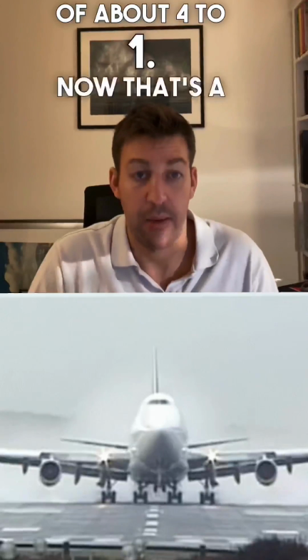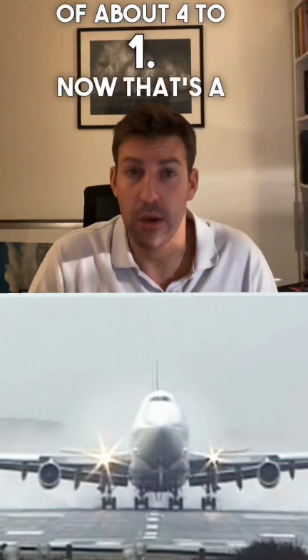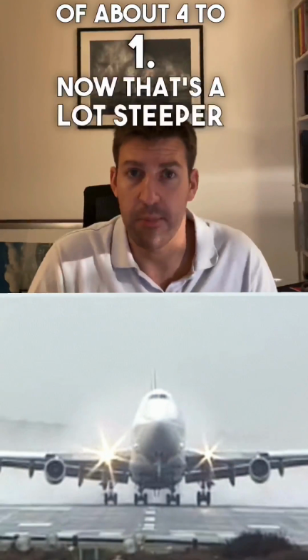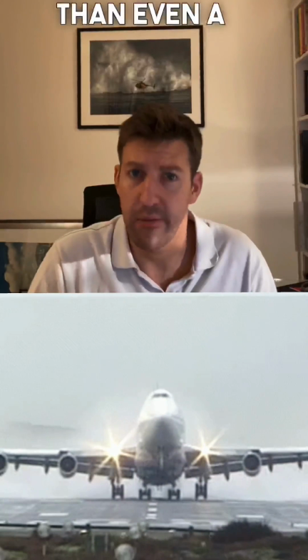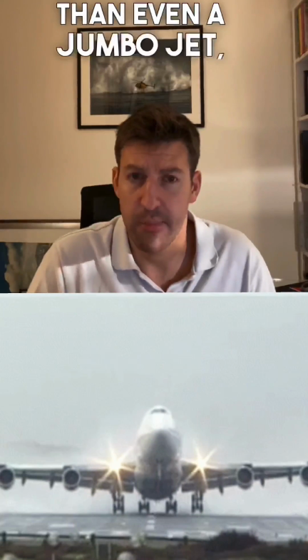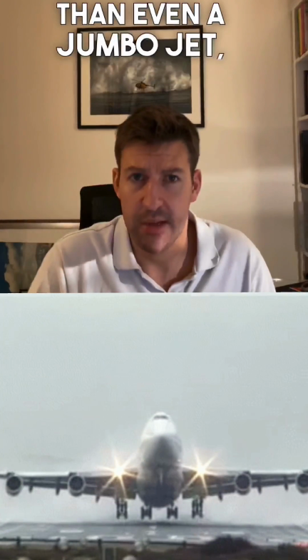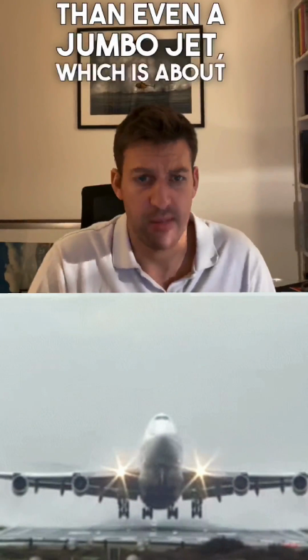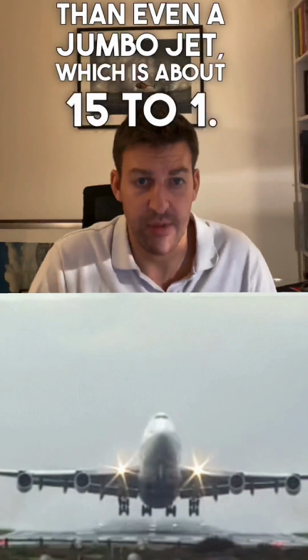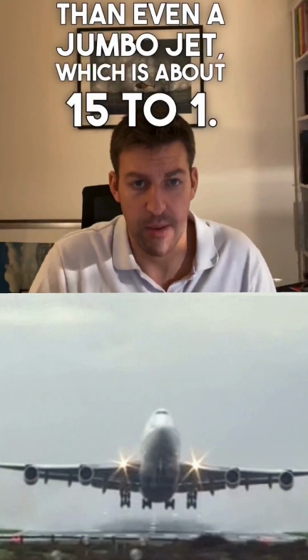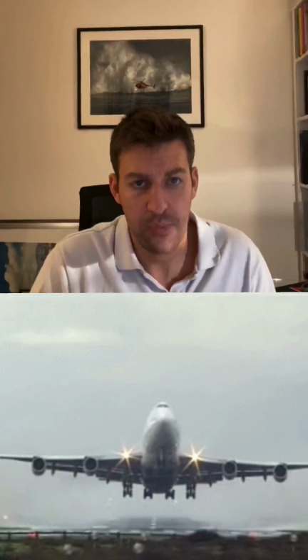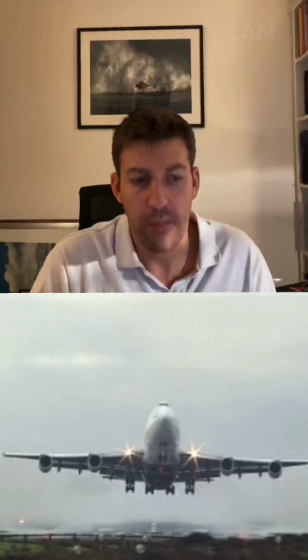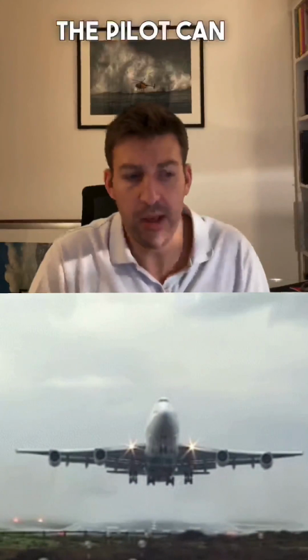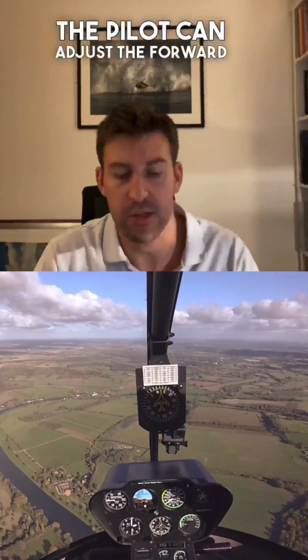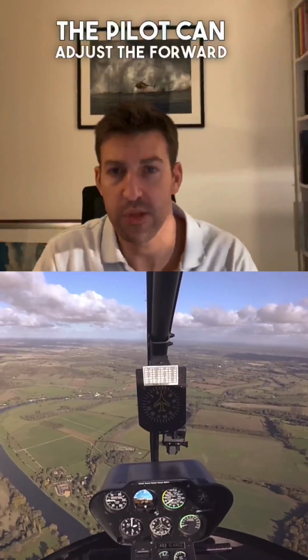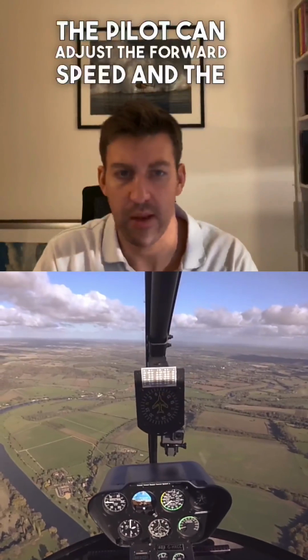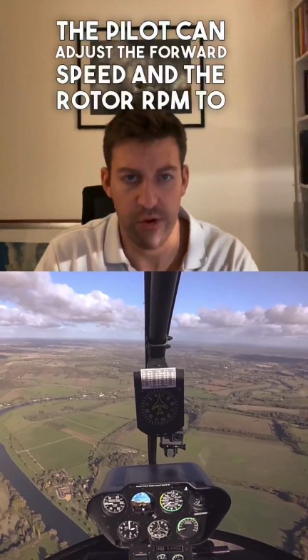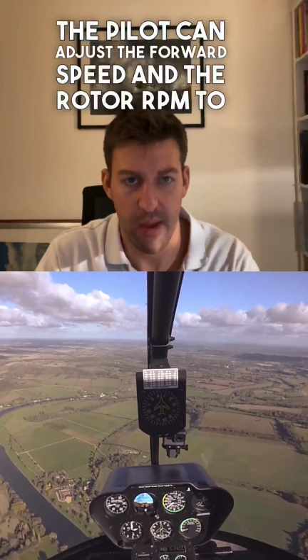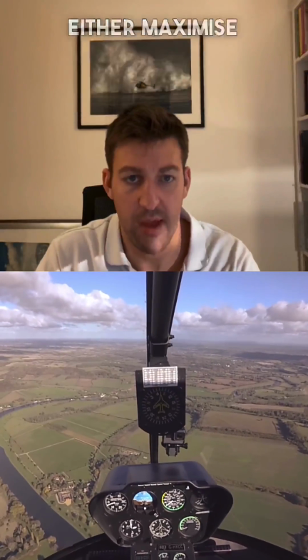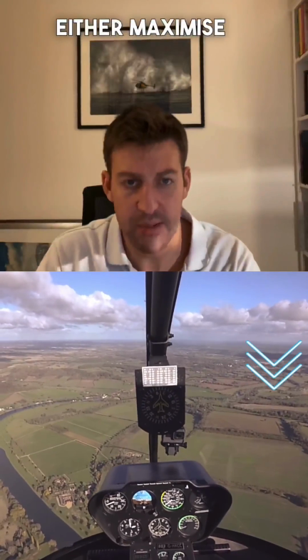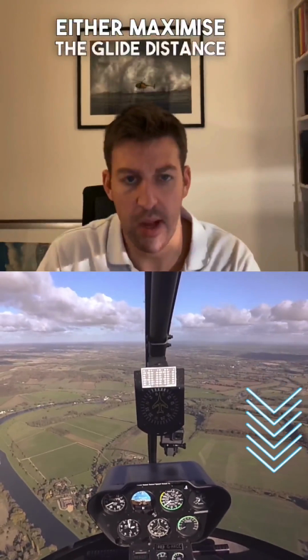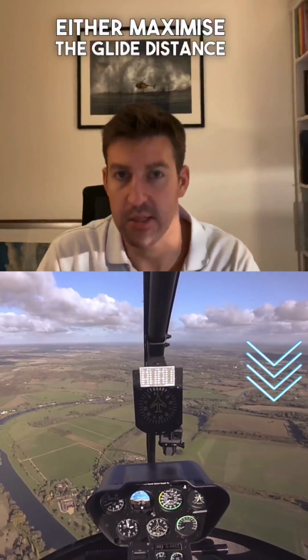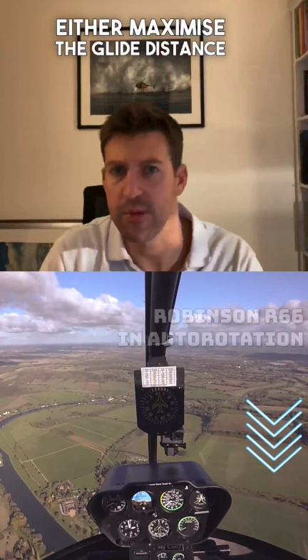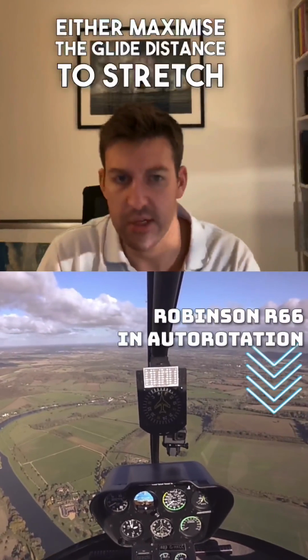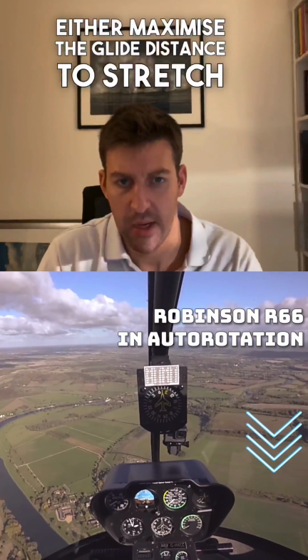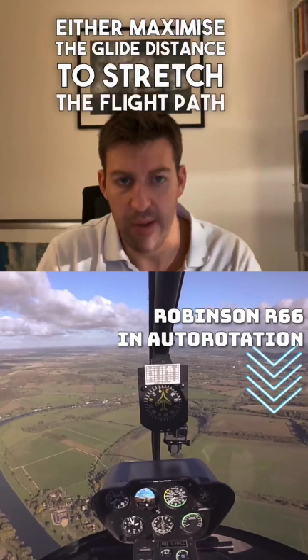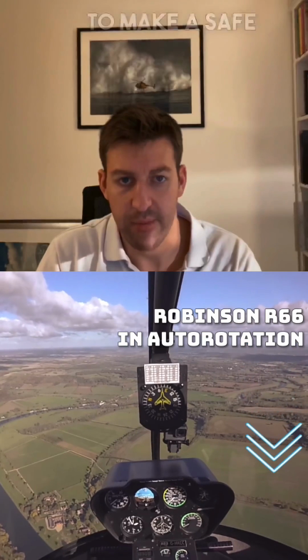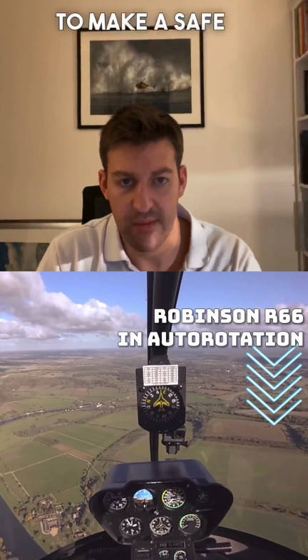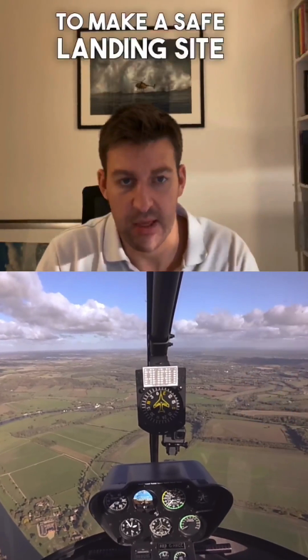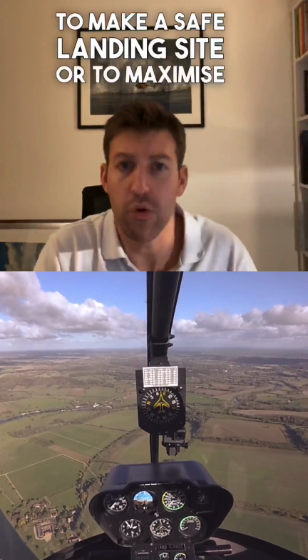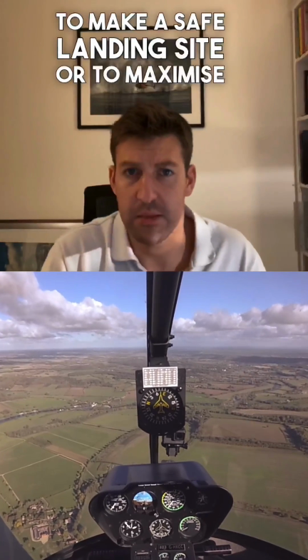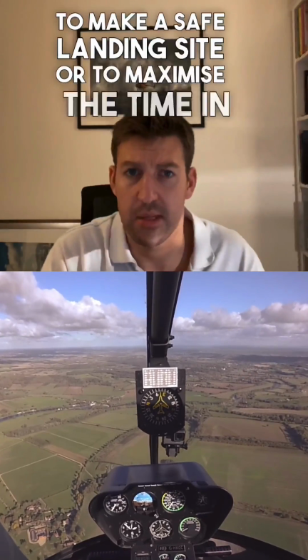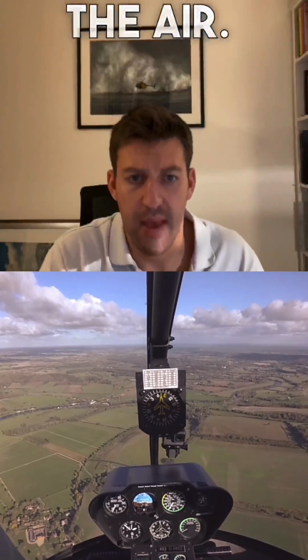Now, that's a lot steeper than even a jumbo jet, which is about 15 to 1. The pilot can adjust the forward speed and the rotor RPM to either maximise the glide distance to stretch the flight path to make a safe landing site, or to maximise the time in the air.